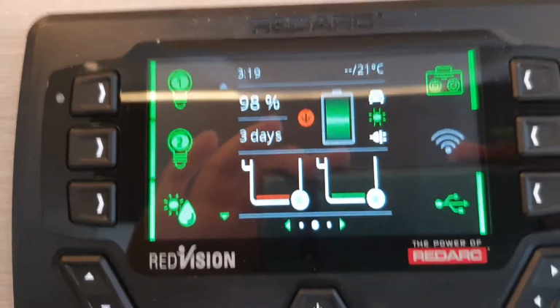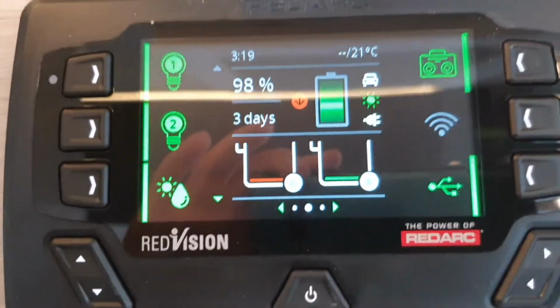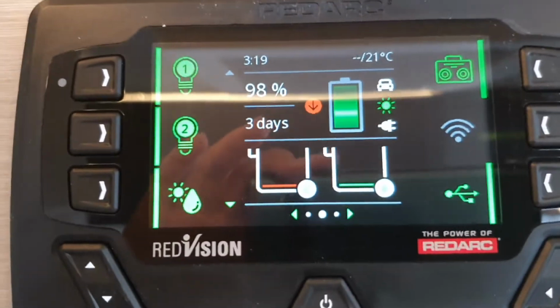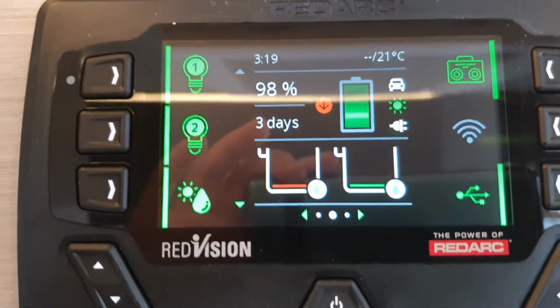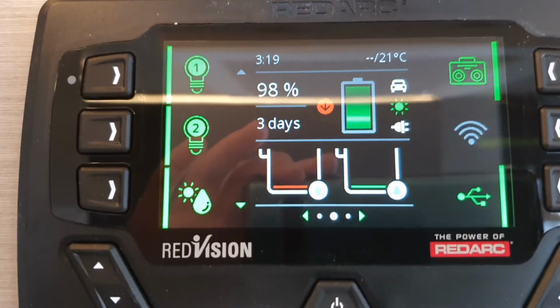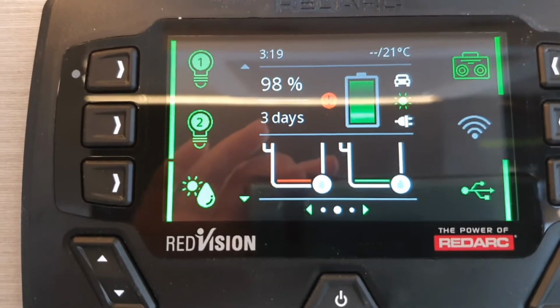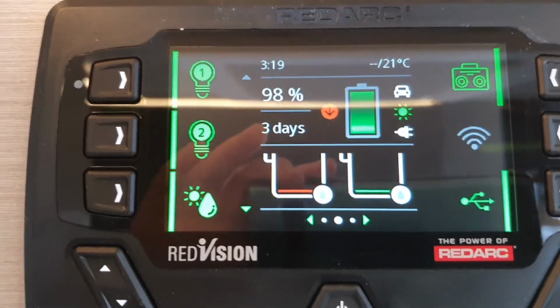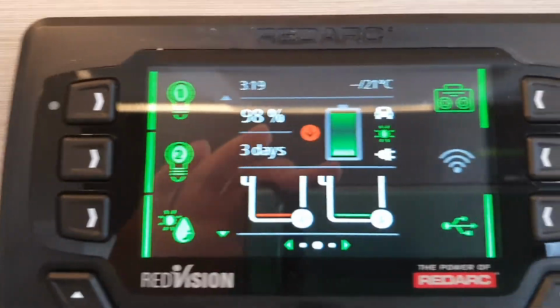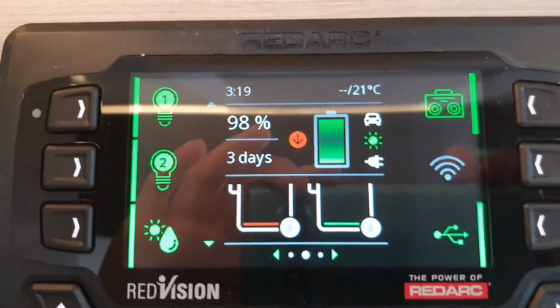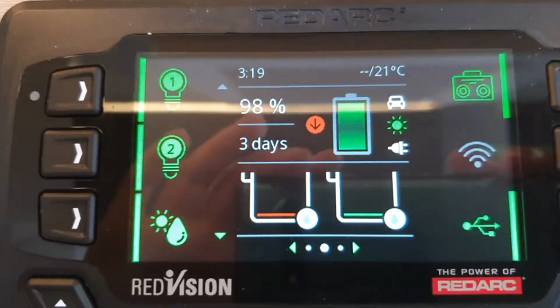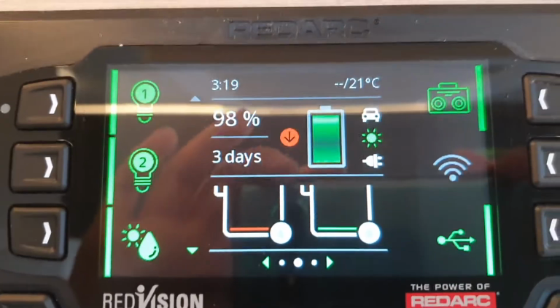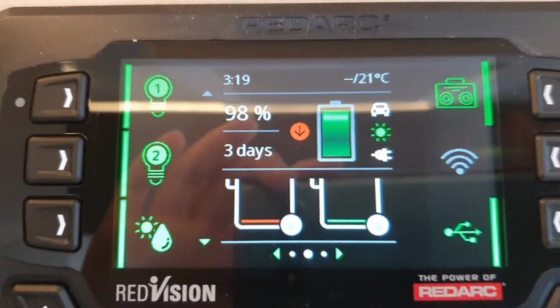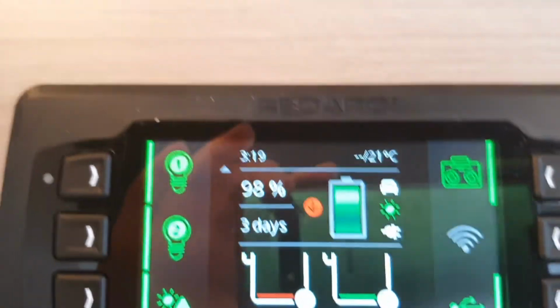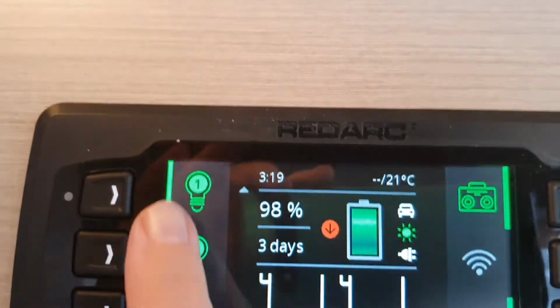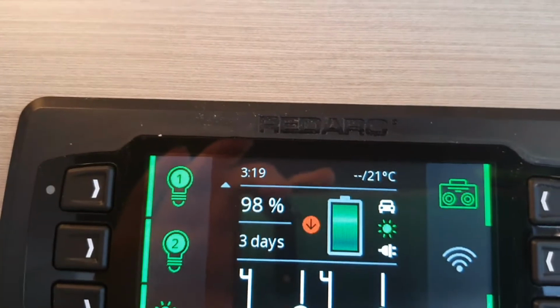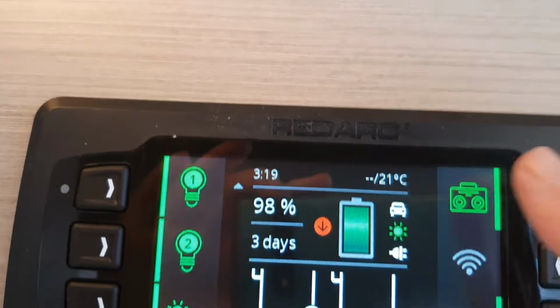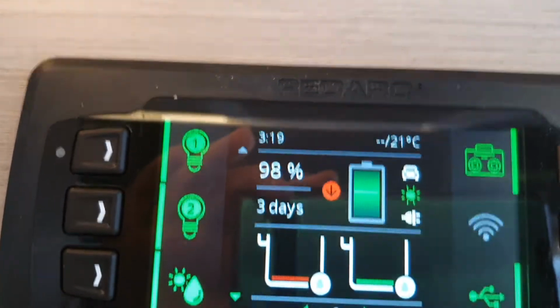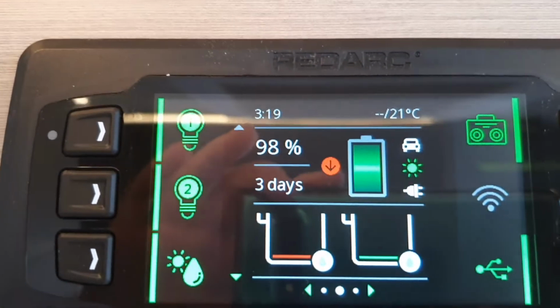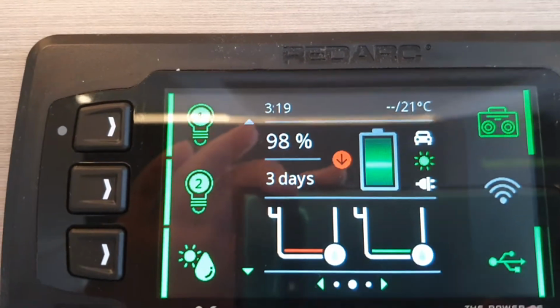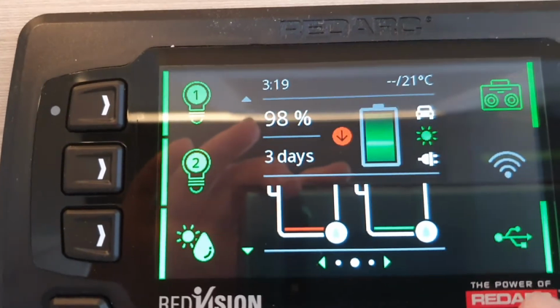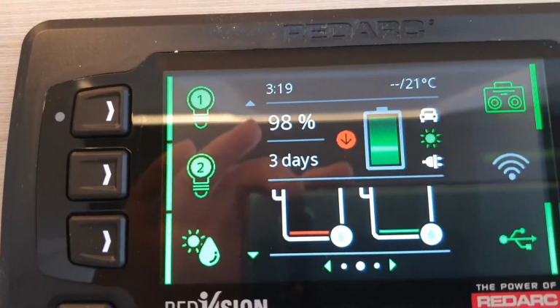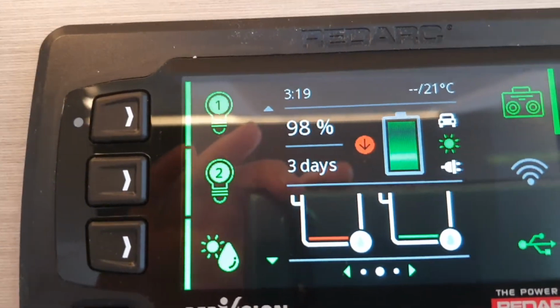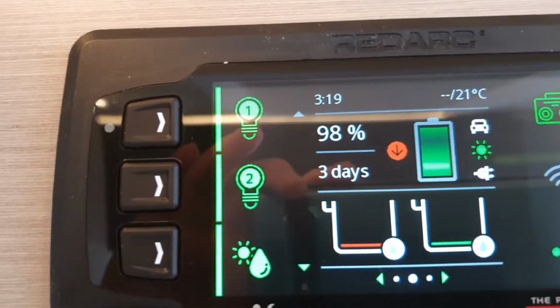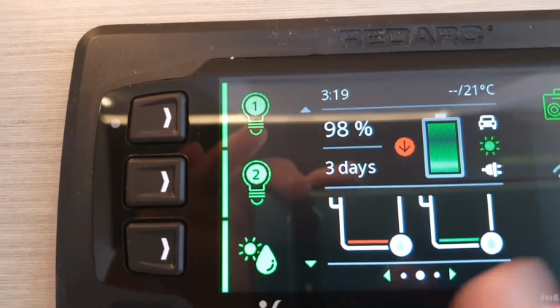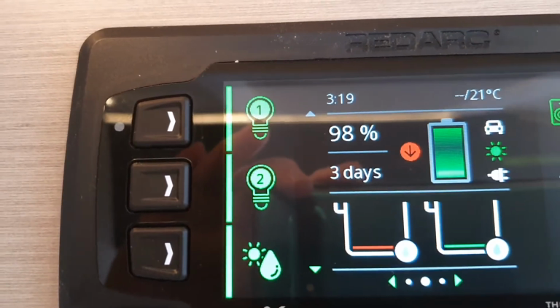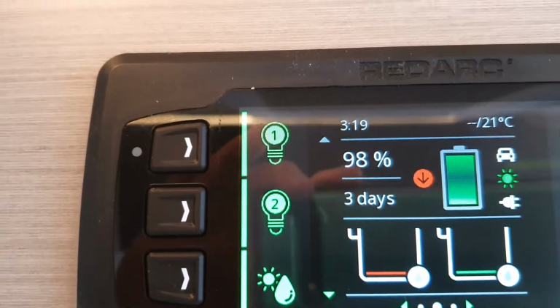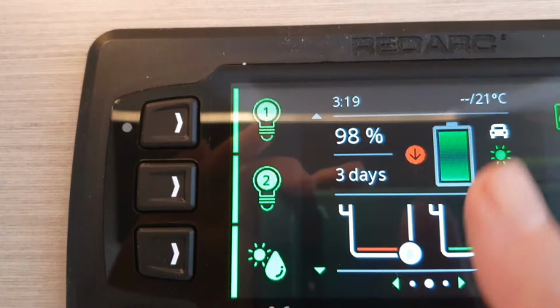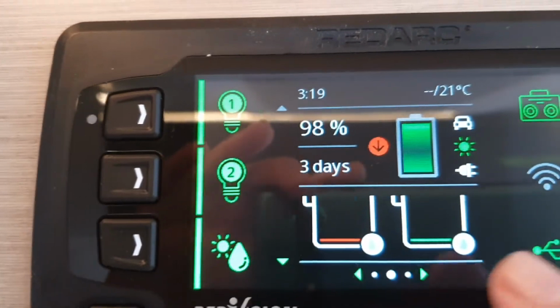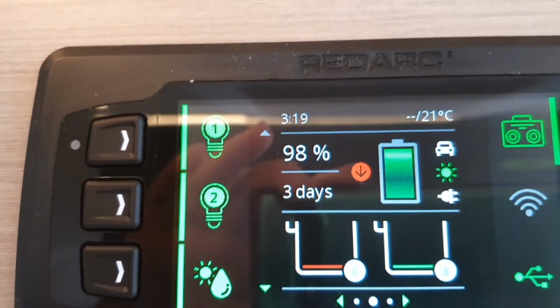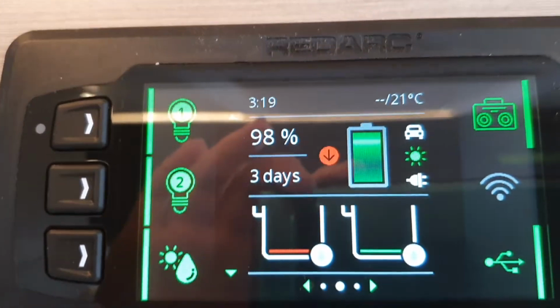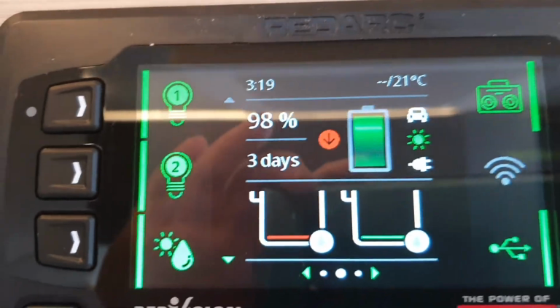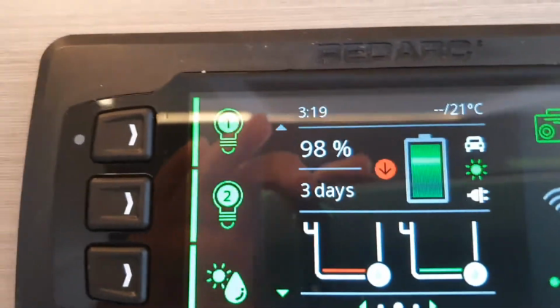You're on the main page and you can see basically all the circuits that you have that you can turn off. We will go through them one by one so I will explain to you what each one means.